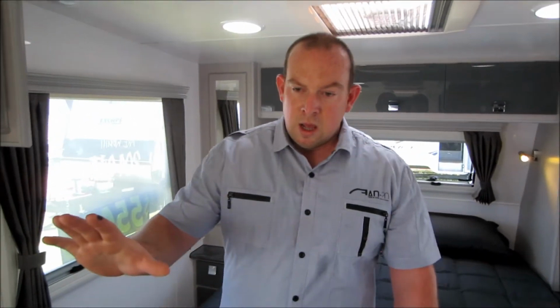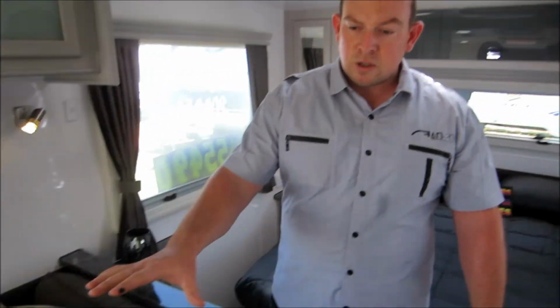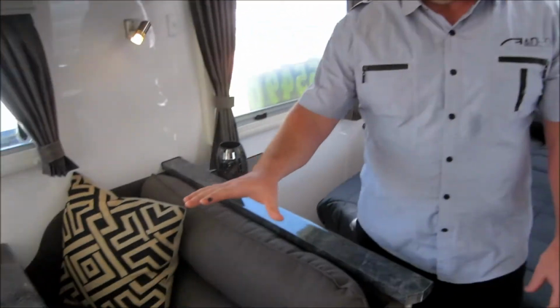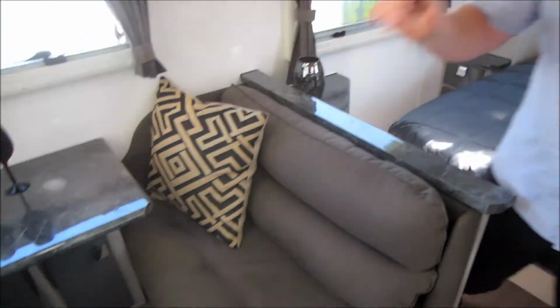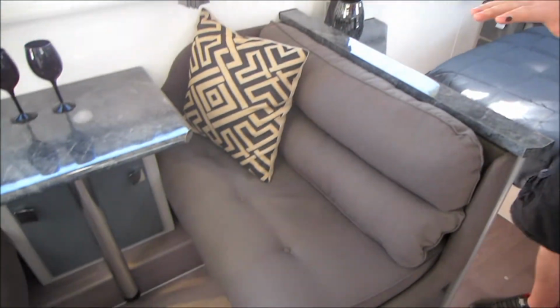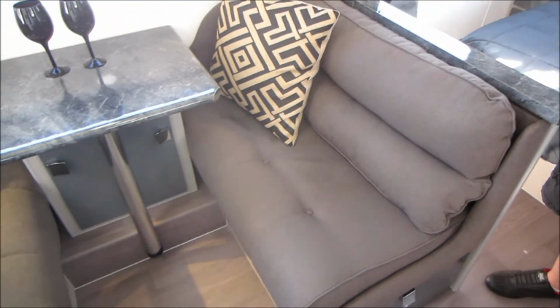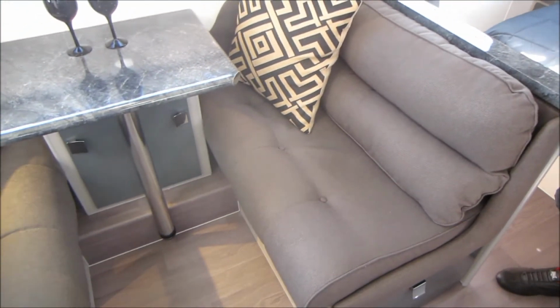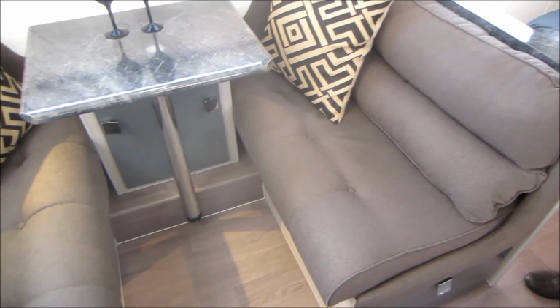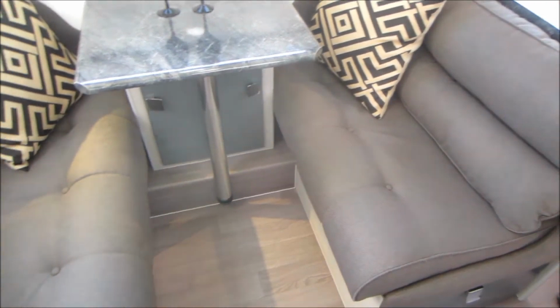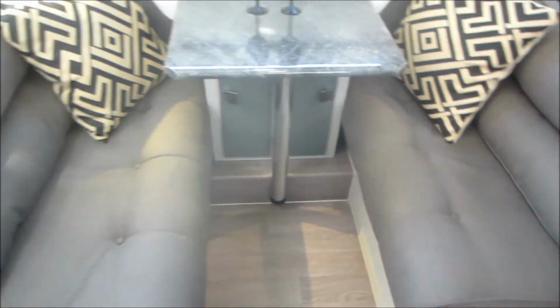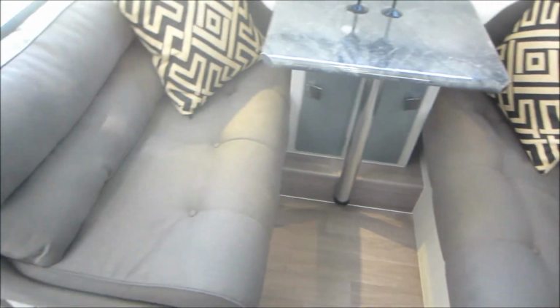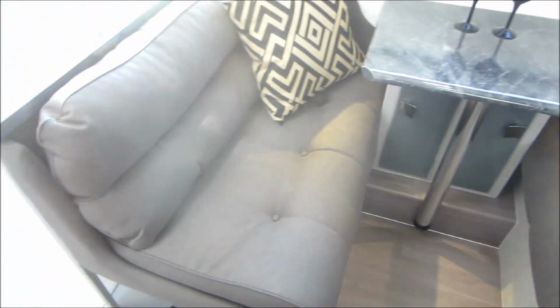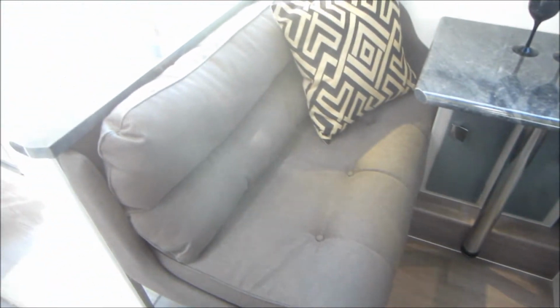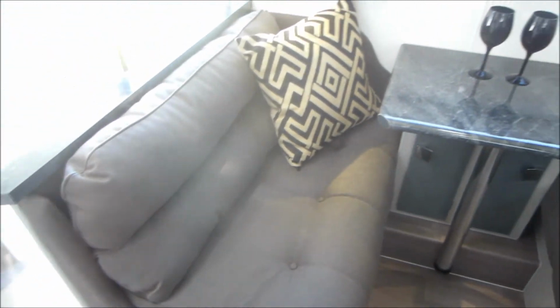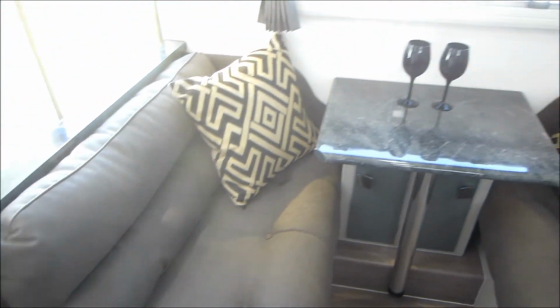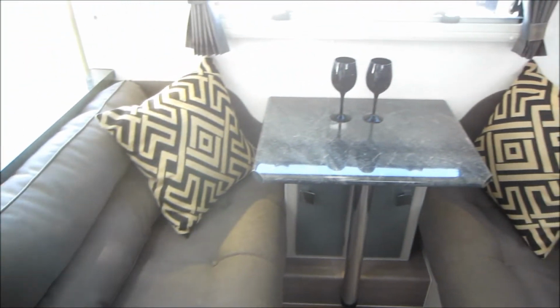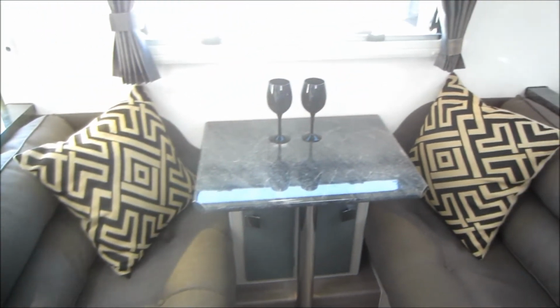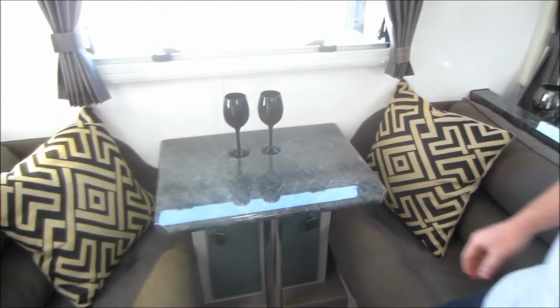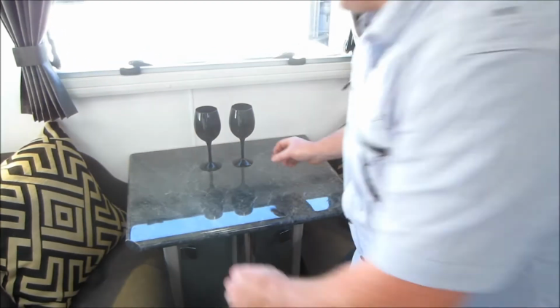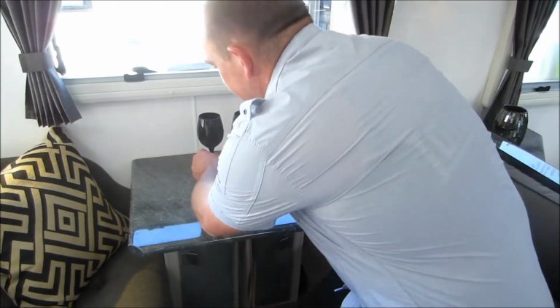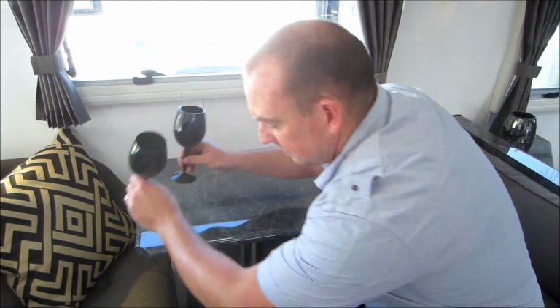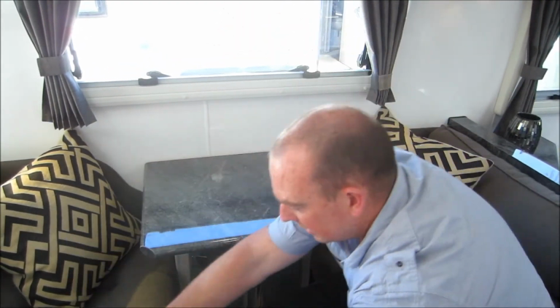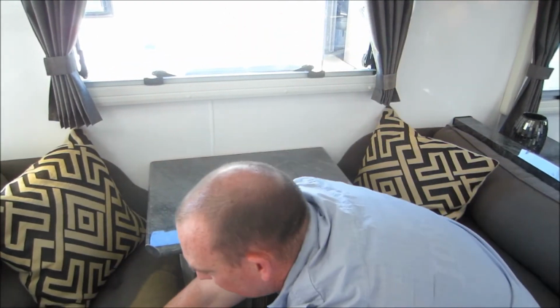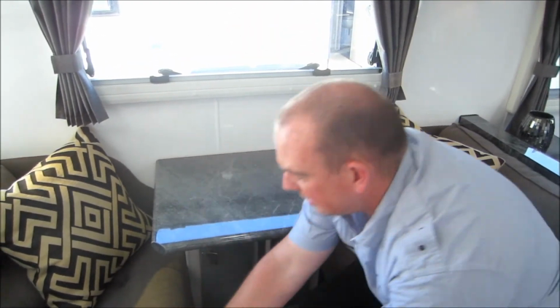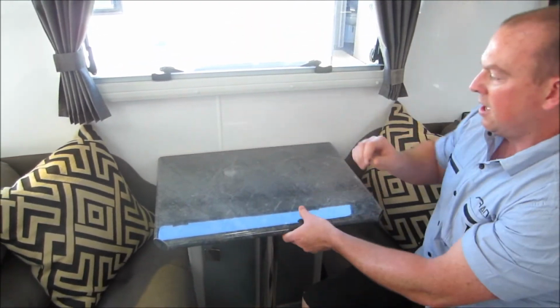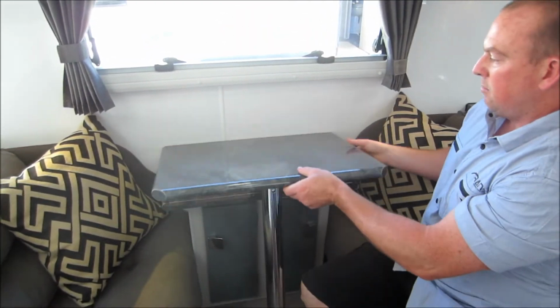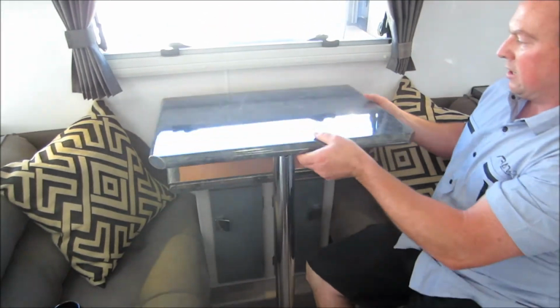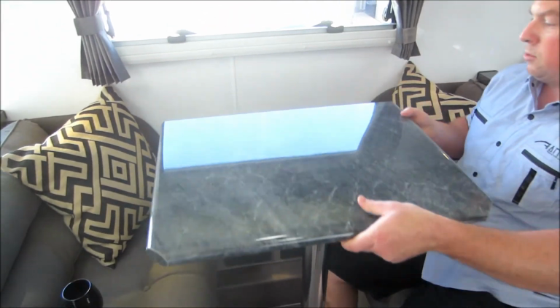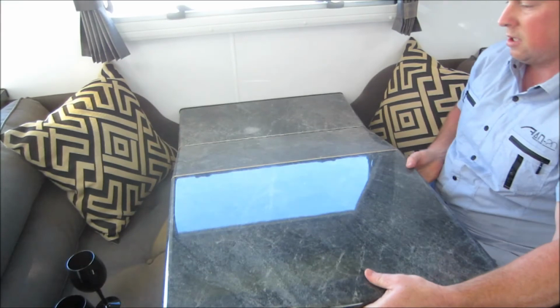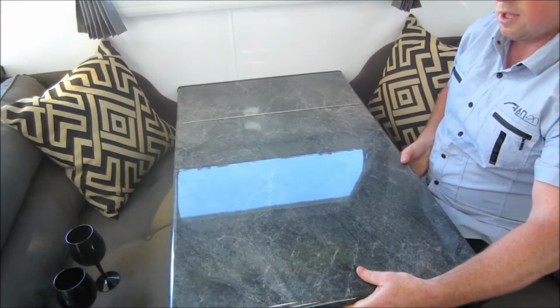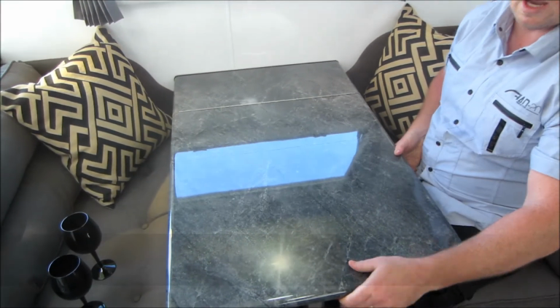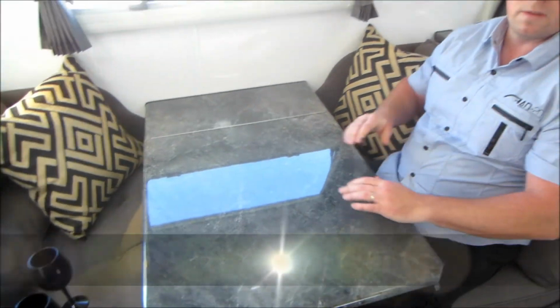To finish off this van on the inside, we've got the lovely cafe seating in a range of colours with a trifold table. It's as easy as sitting down, pulling out the table, and now we're ready for dinner.